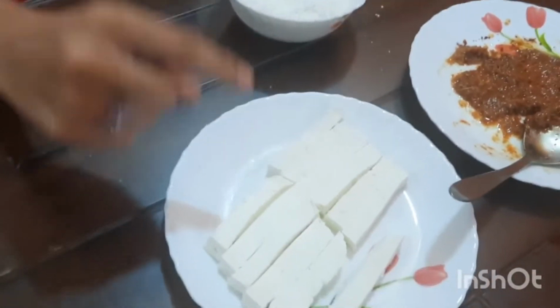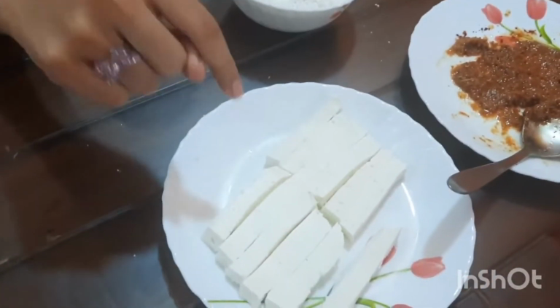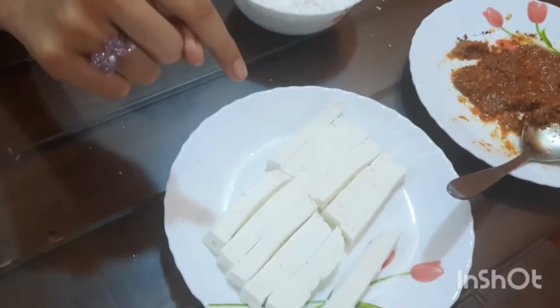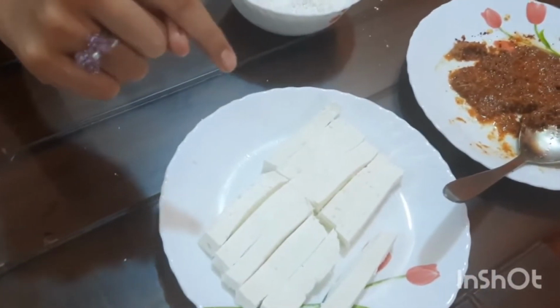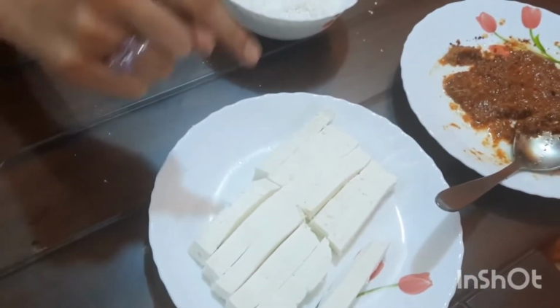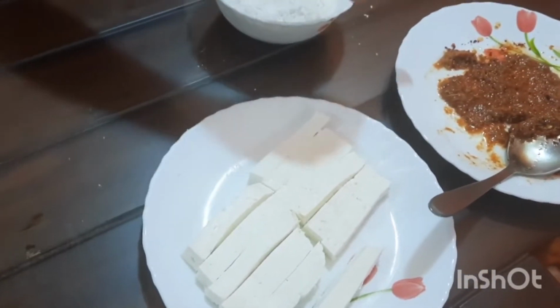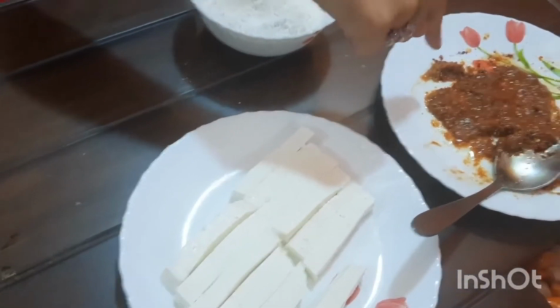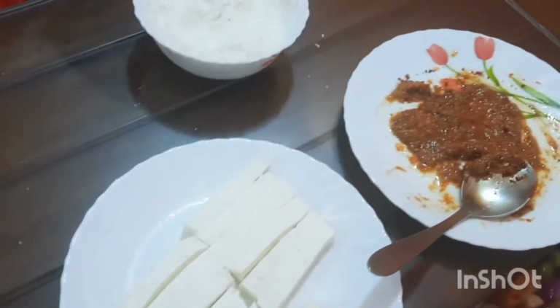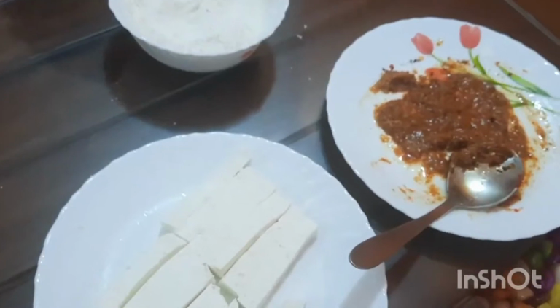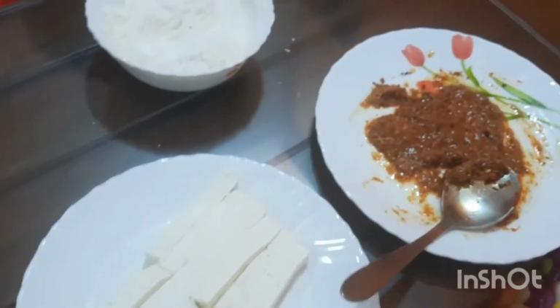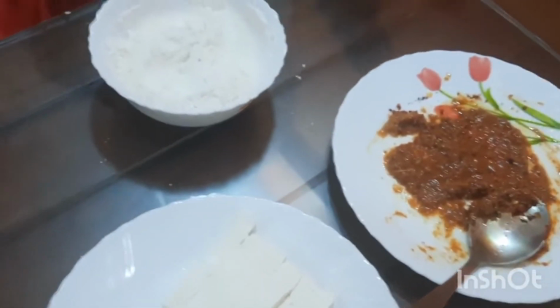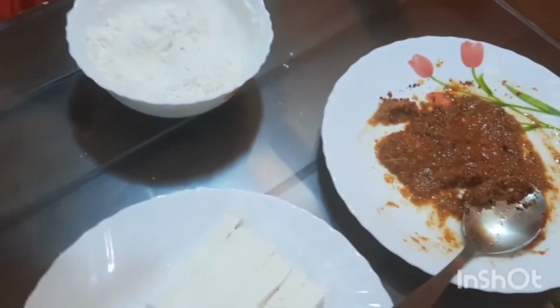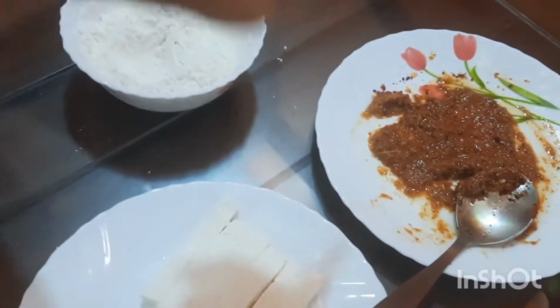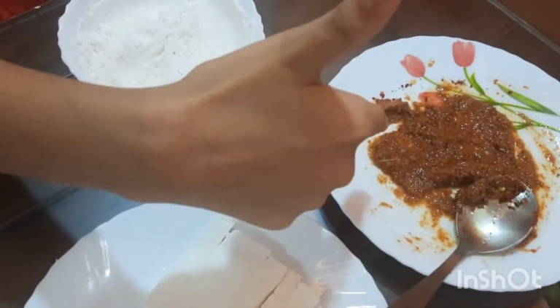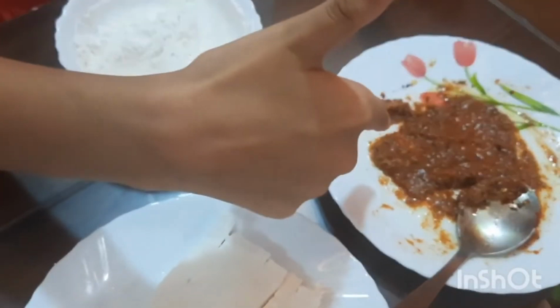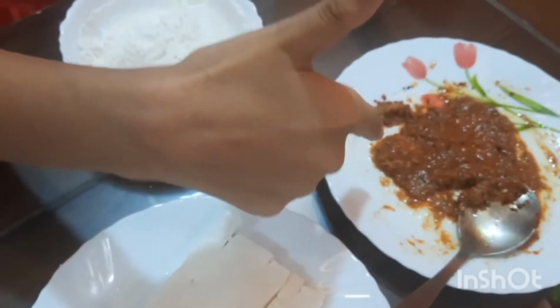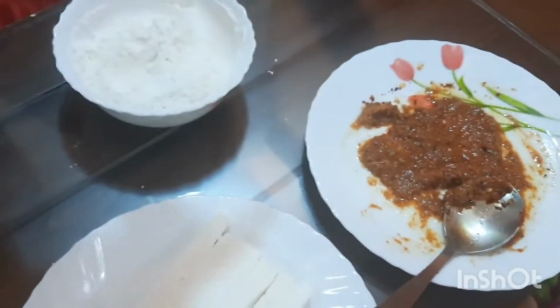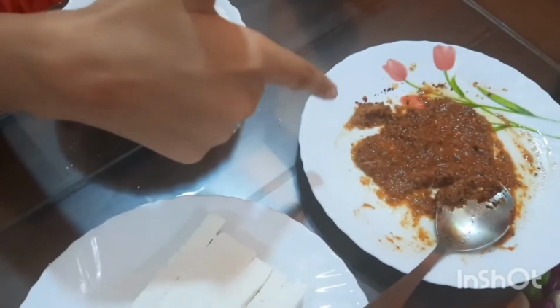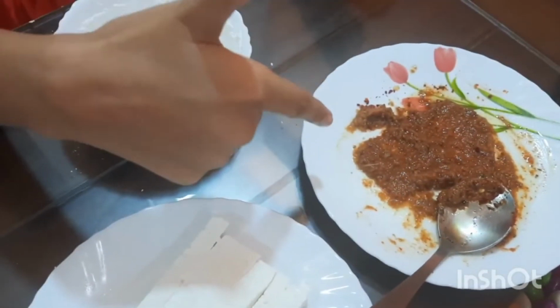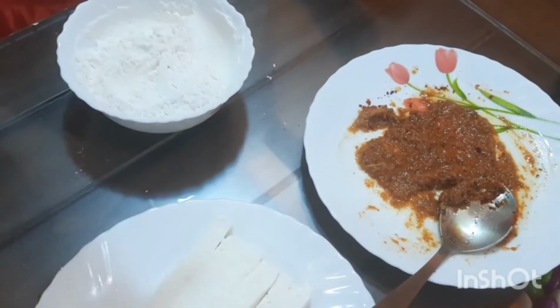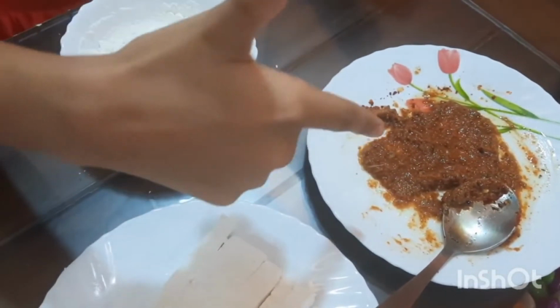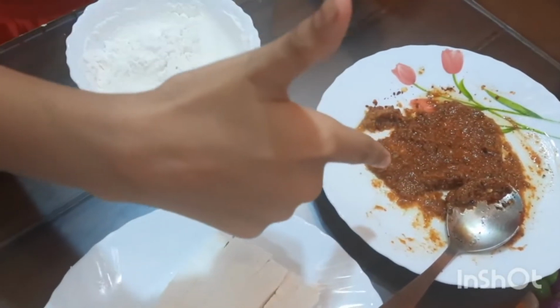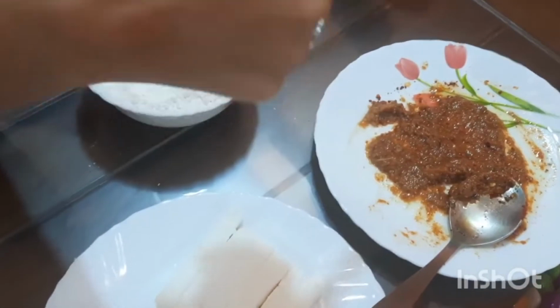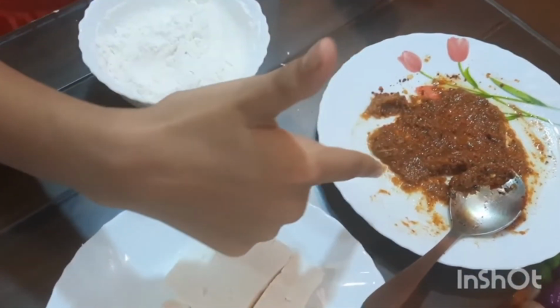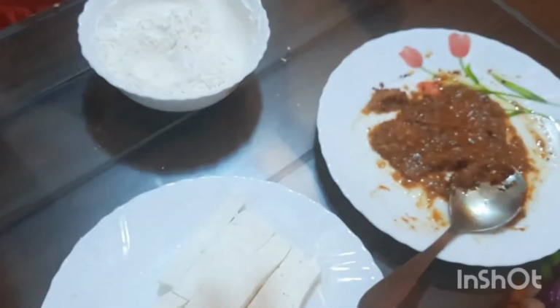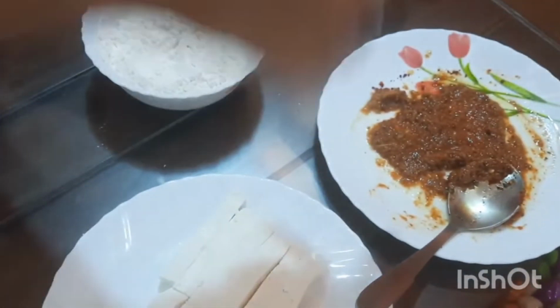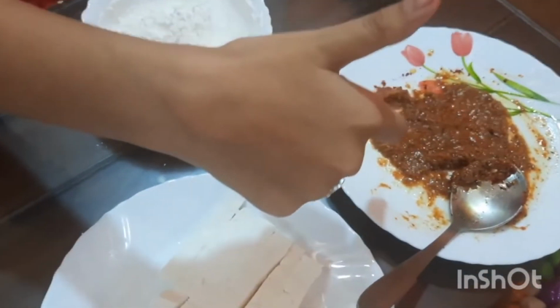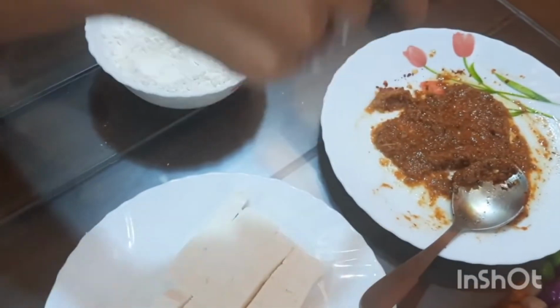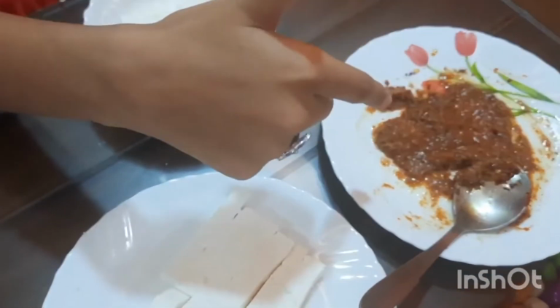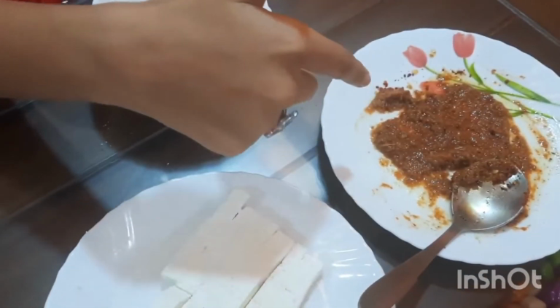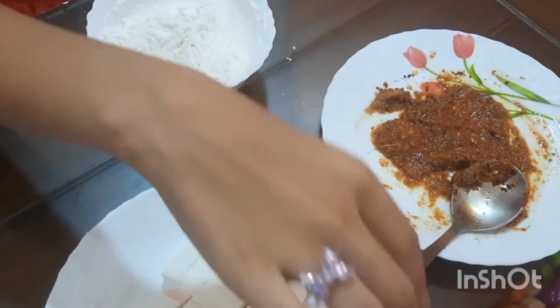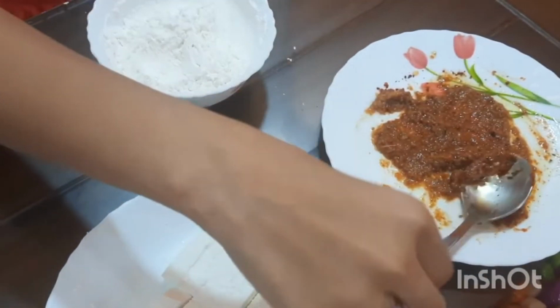Next, mix ginger garlic paste, red chilli, chaat masala, salt, oregano, chilli flakes and oil.